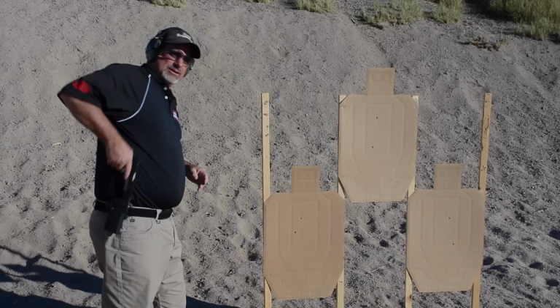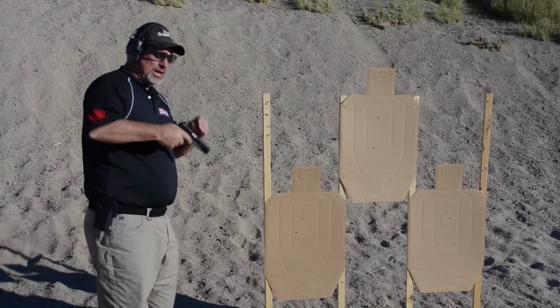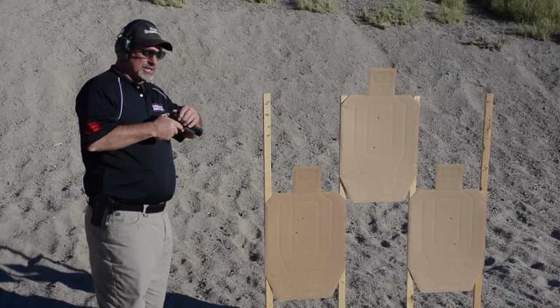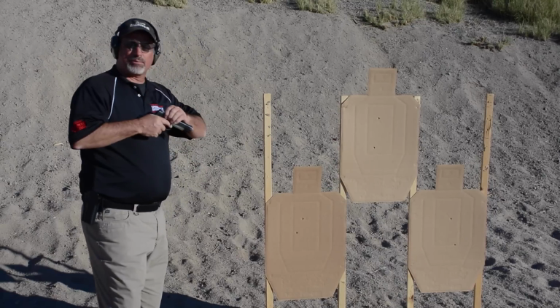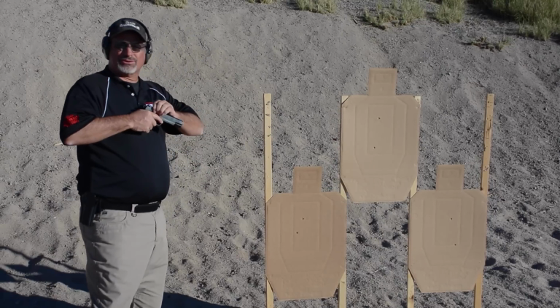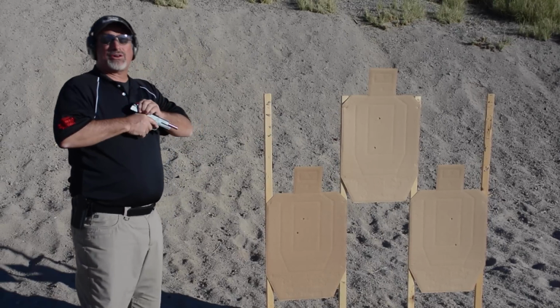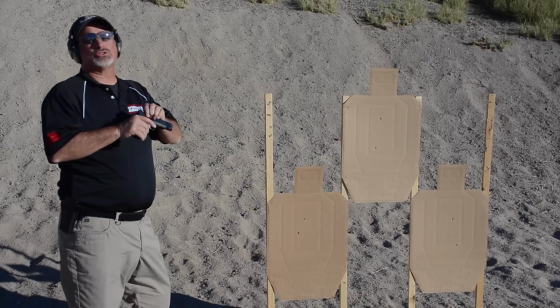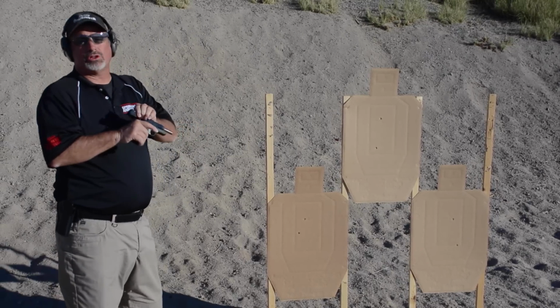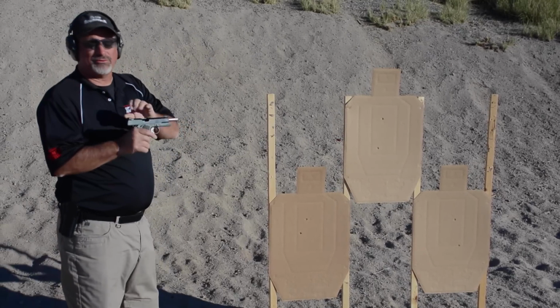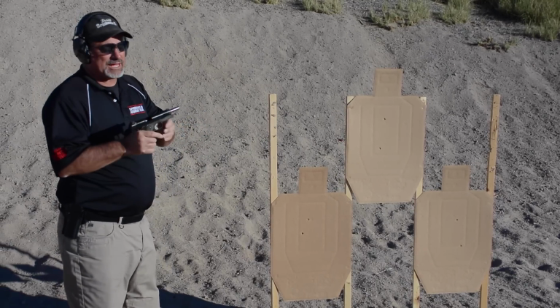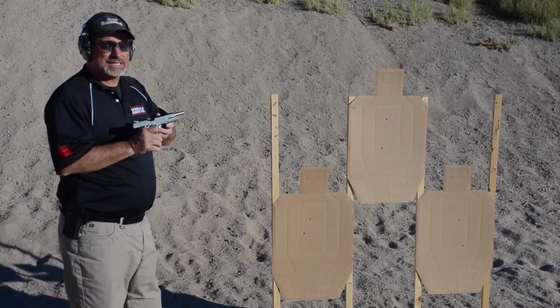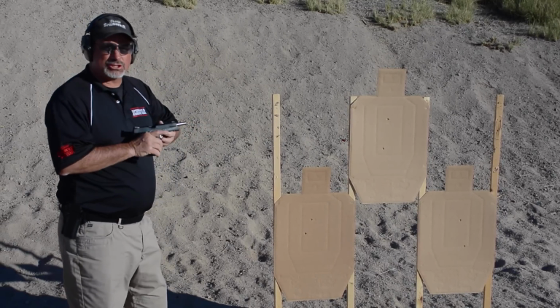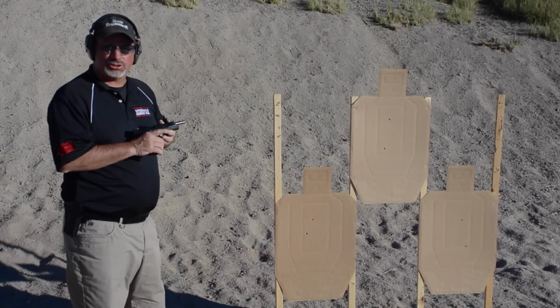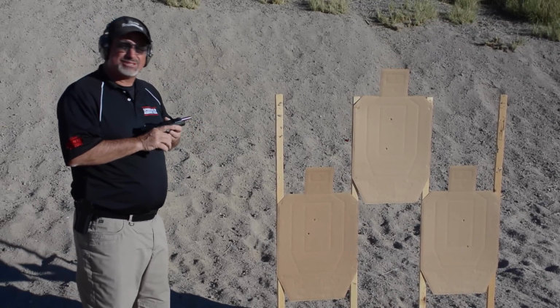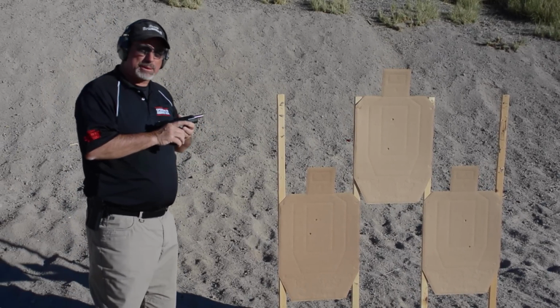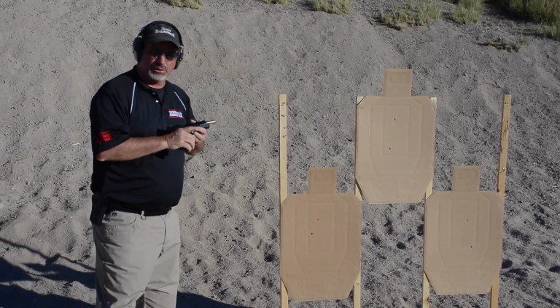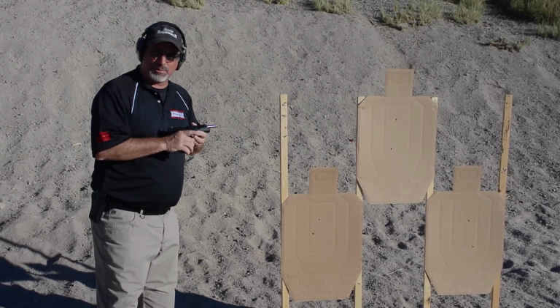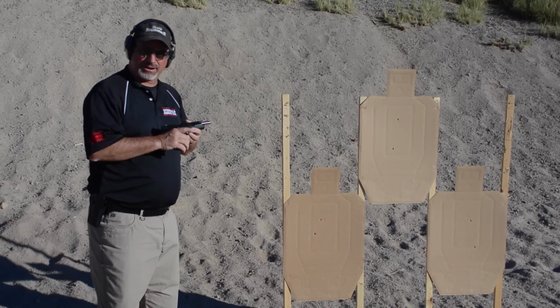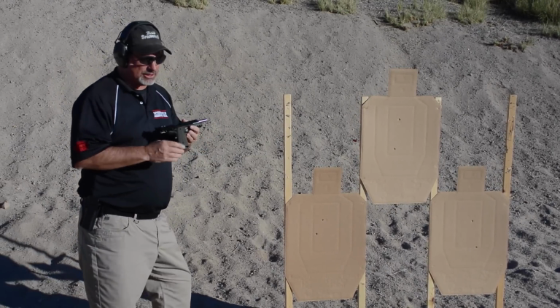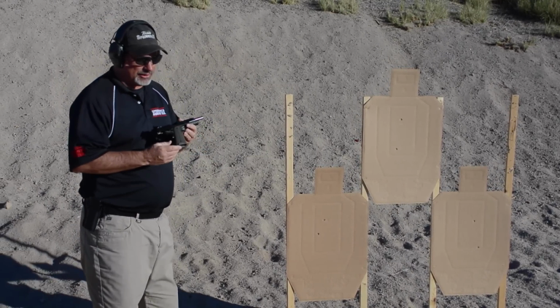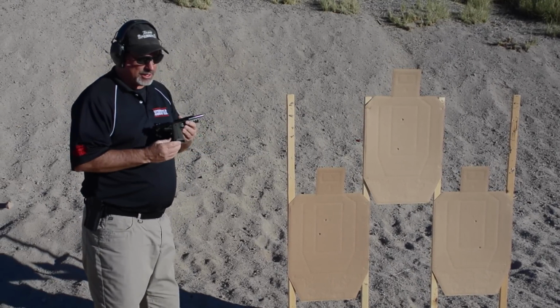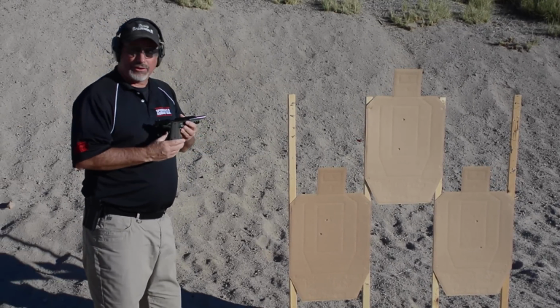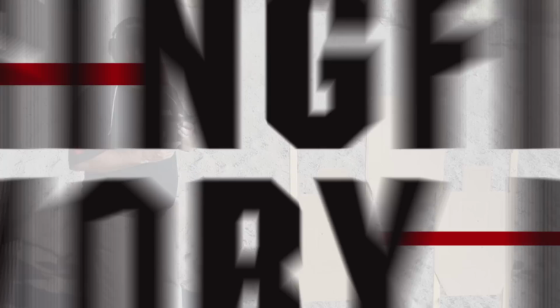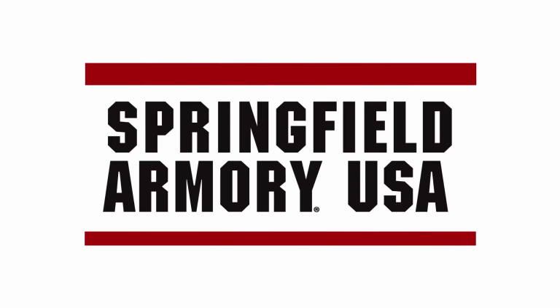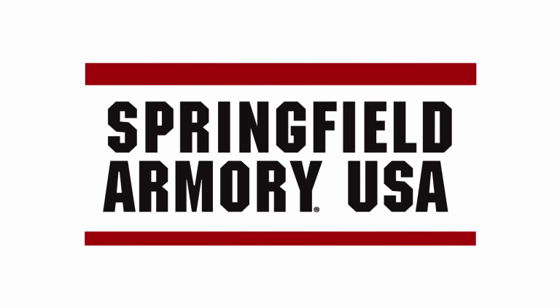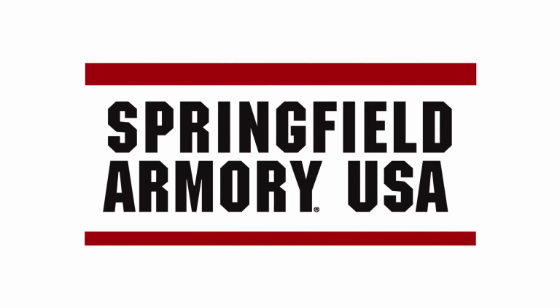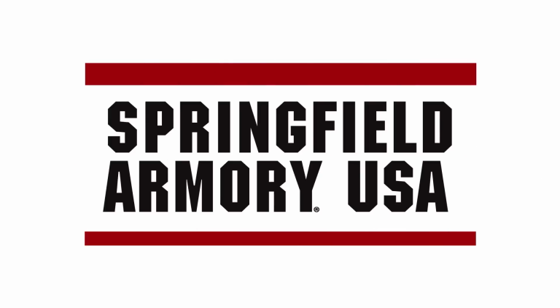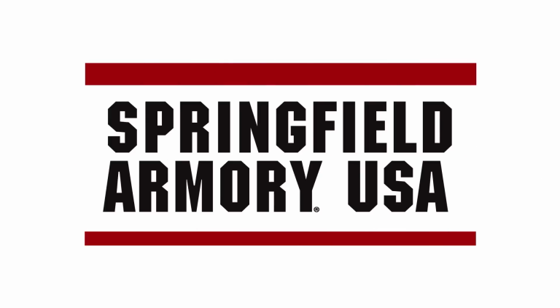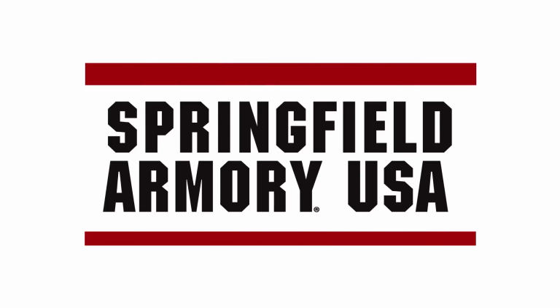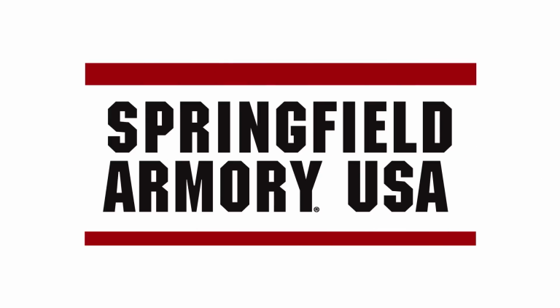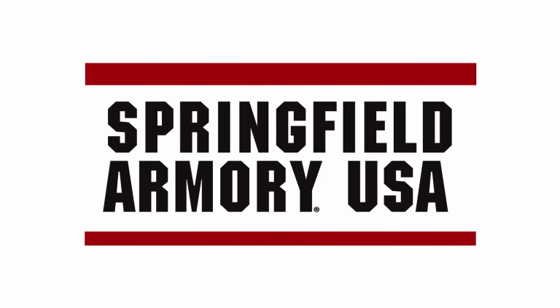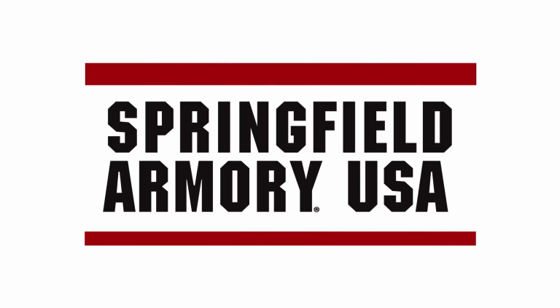So the MC Operator is very controllable, very easy to shoot, and it's what people love about a 1911. If you want to learn more, go to SpringfieldArmory.com.